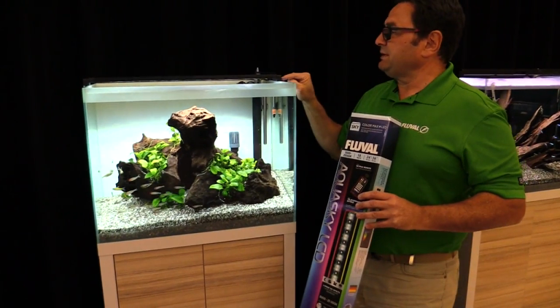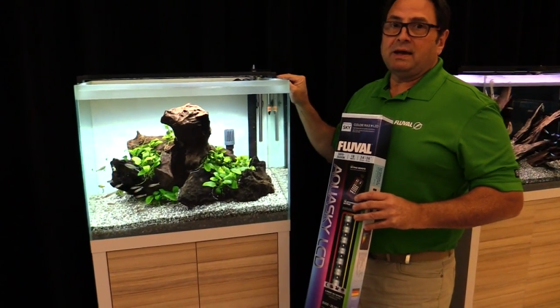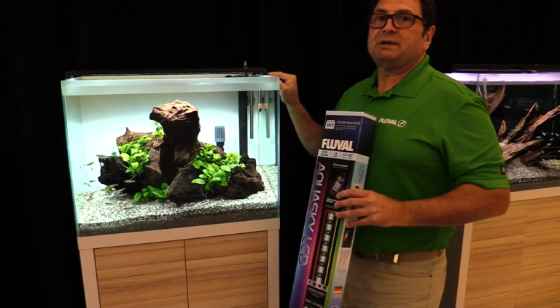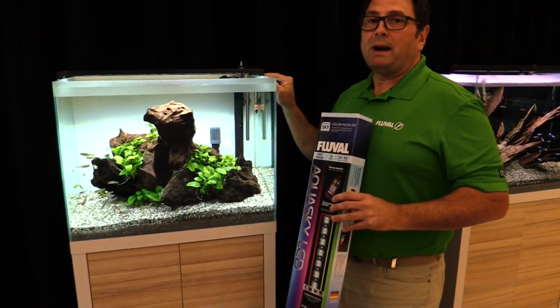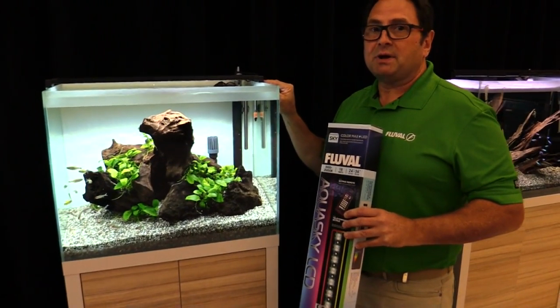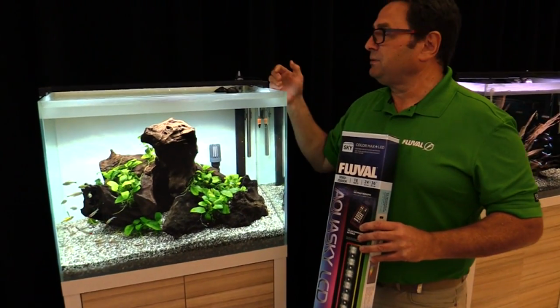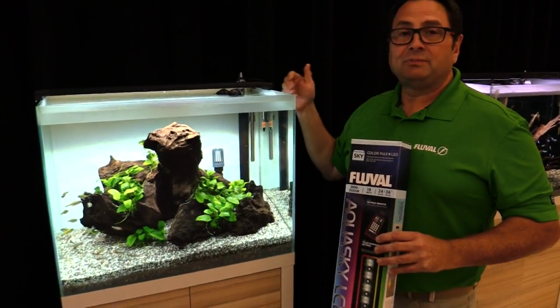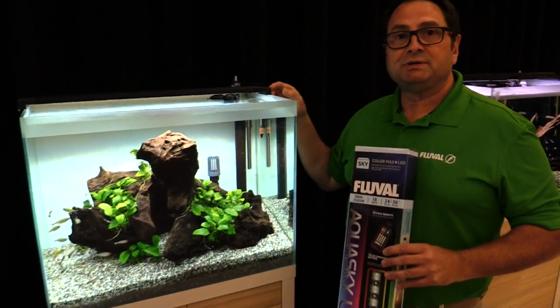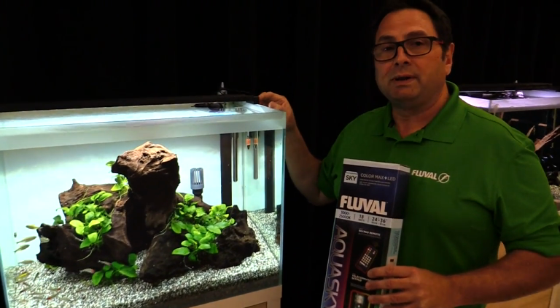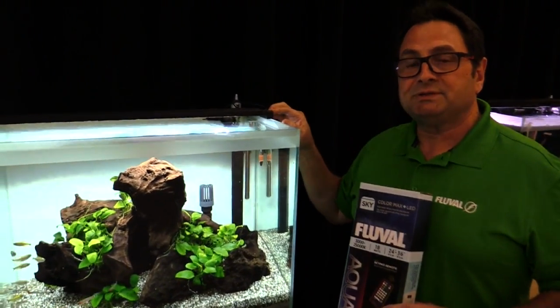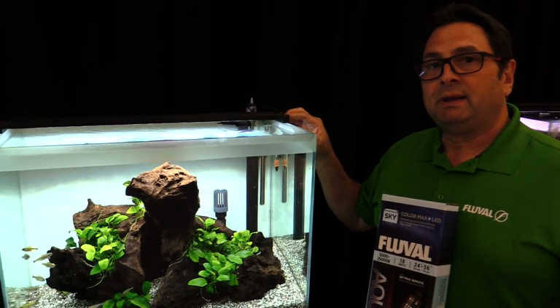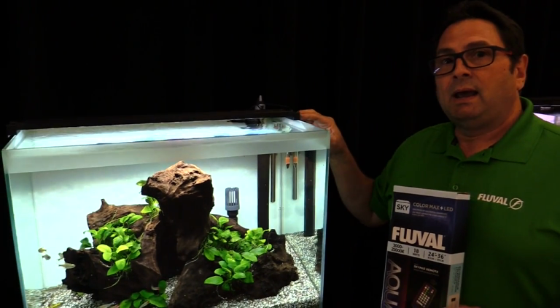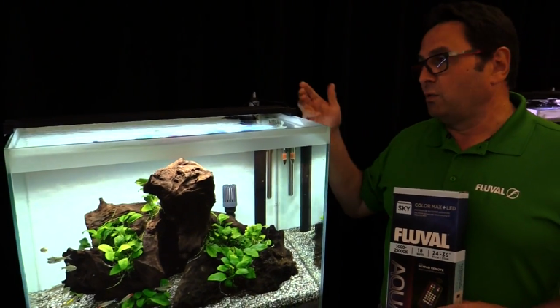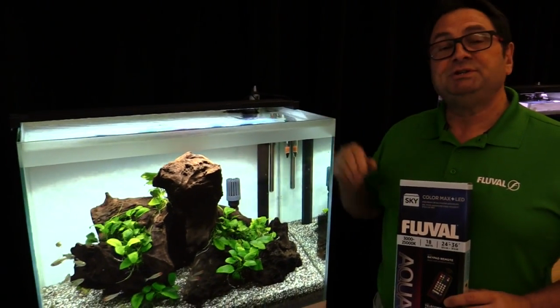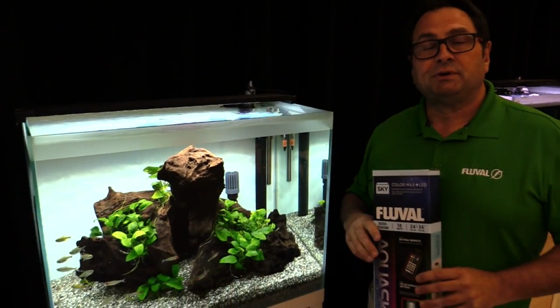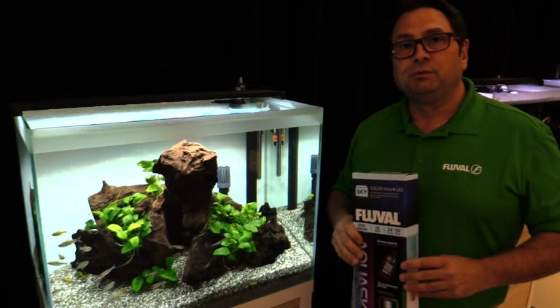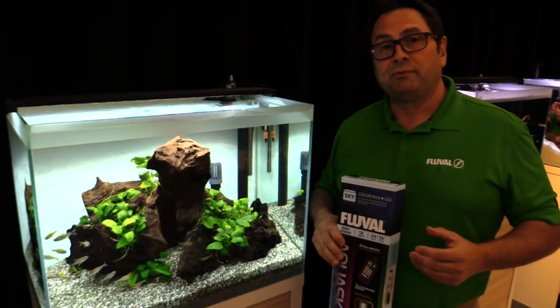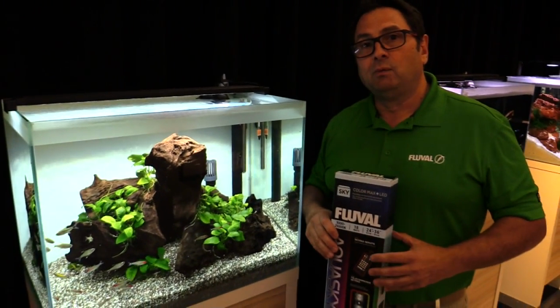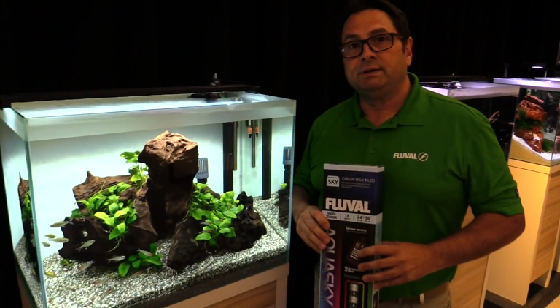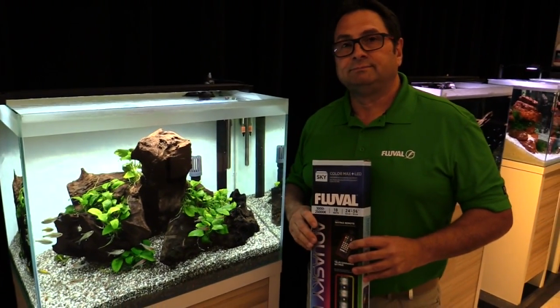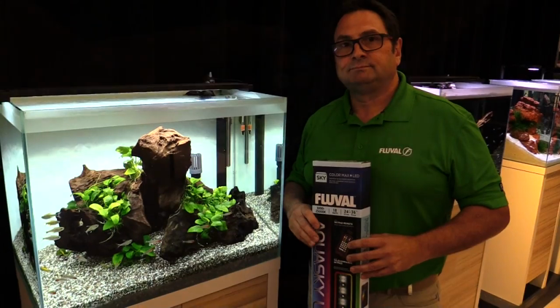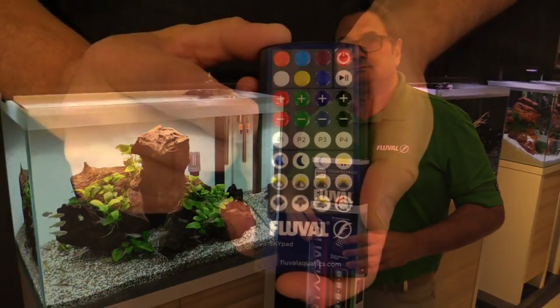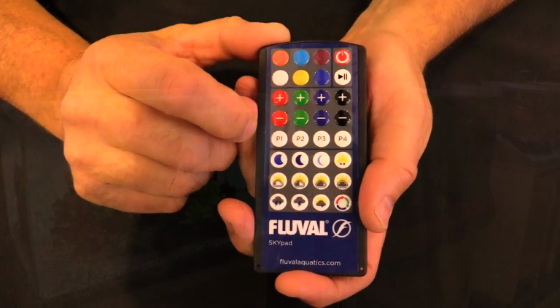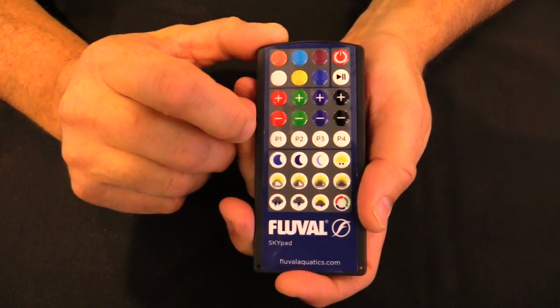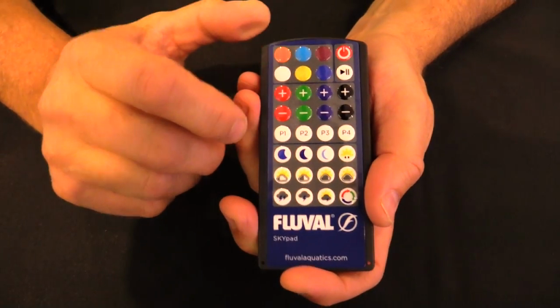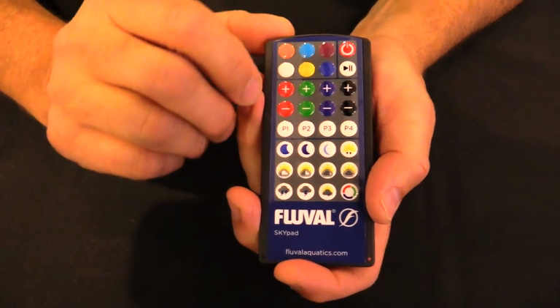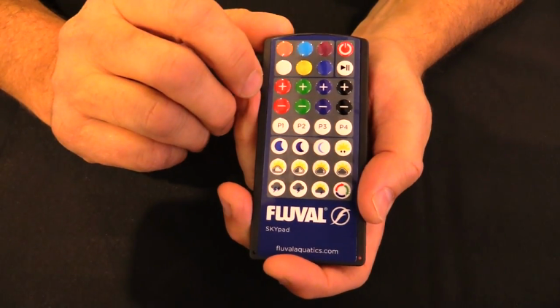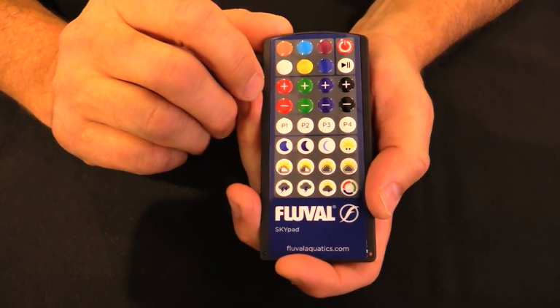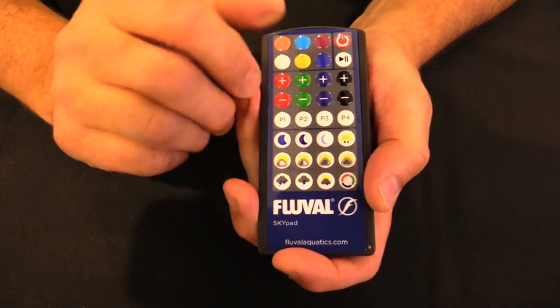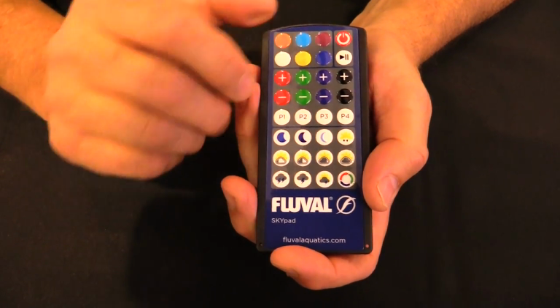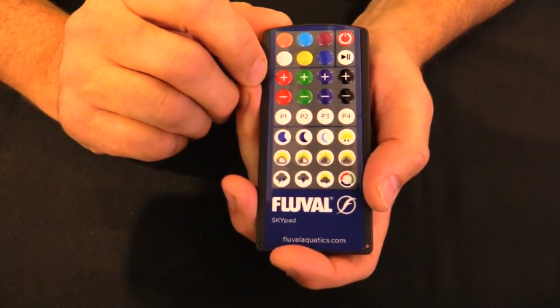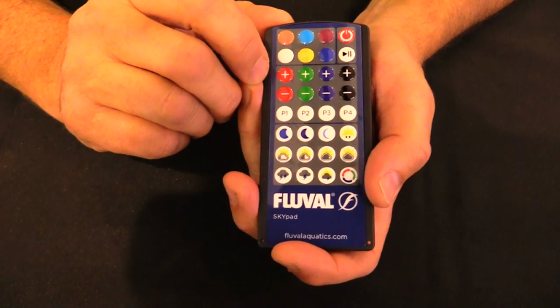Looking at the unit itself, you can see that we have extendable brackets on it so you can adapt to various aquarium lengths. And of course these units are featured with a three-year warranty.